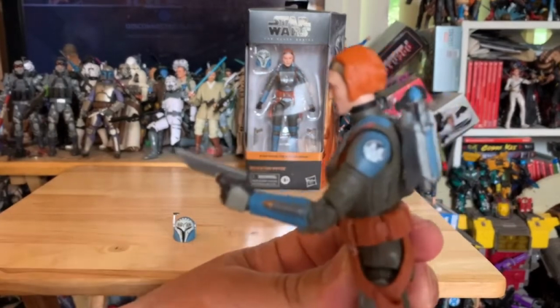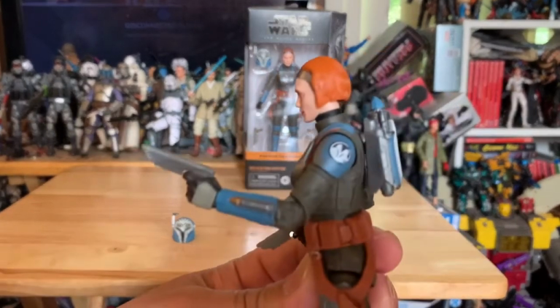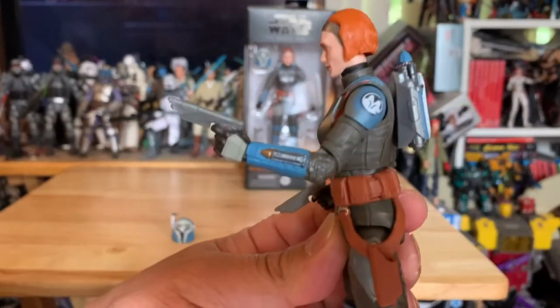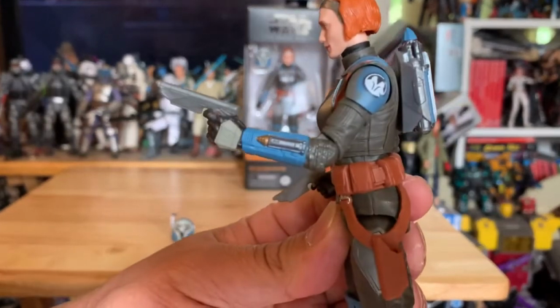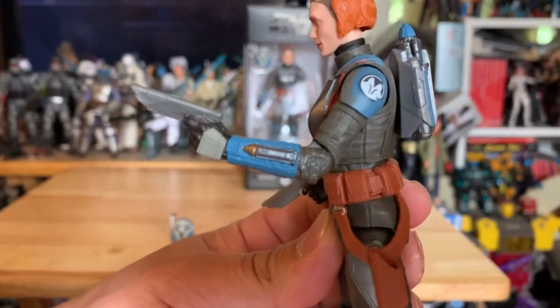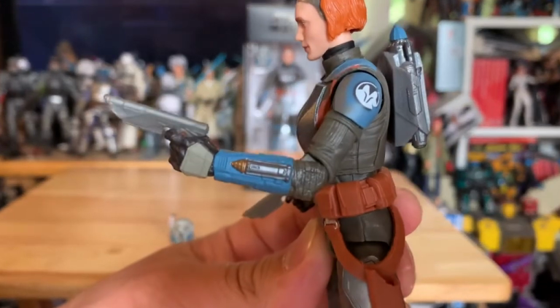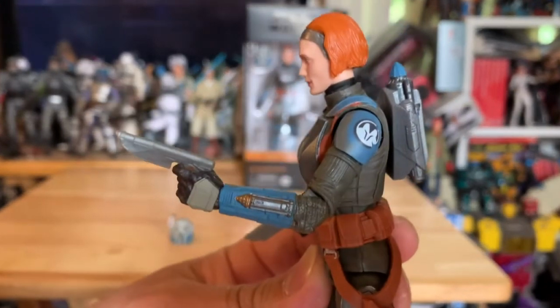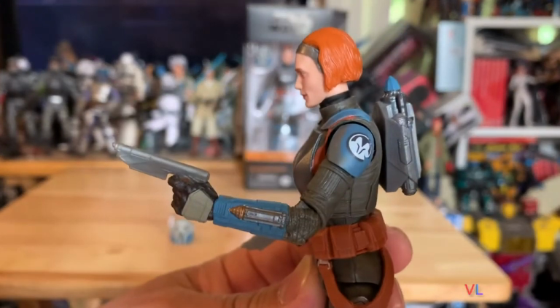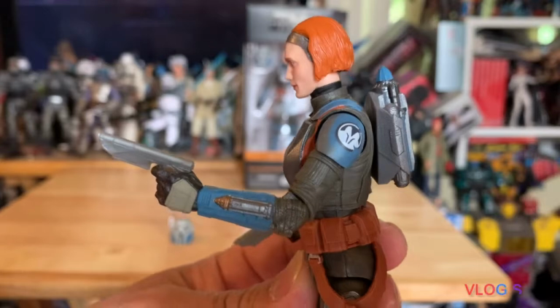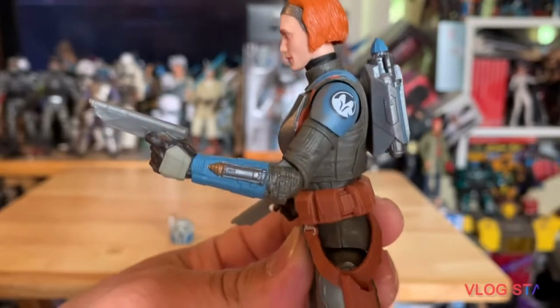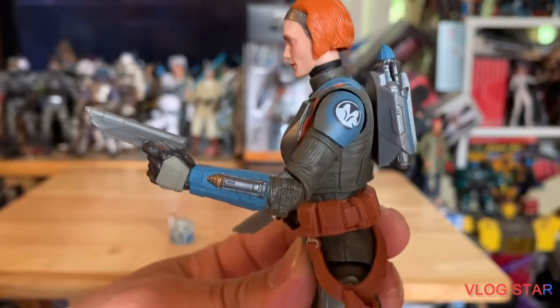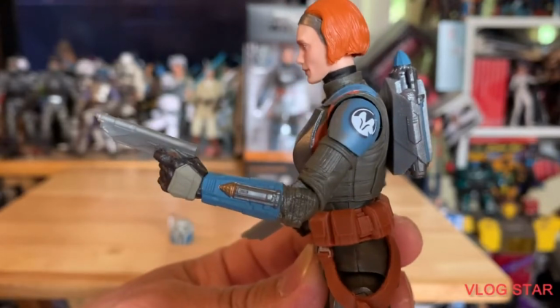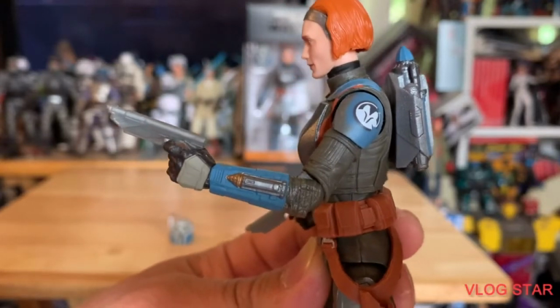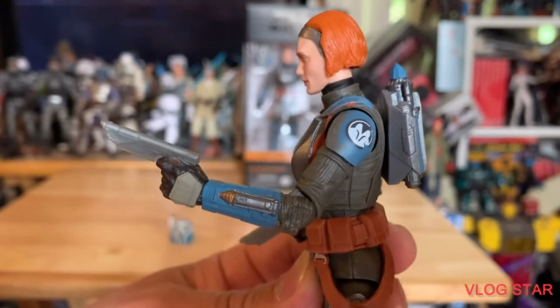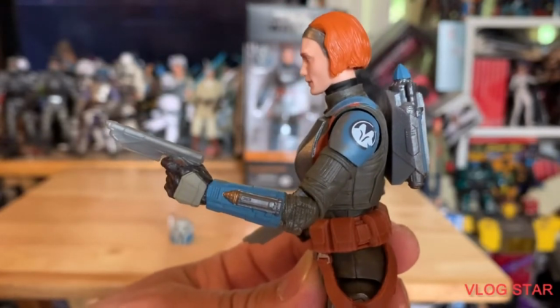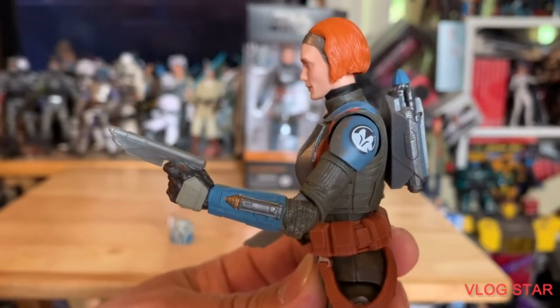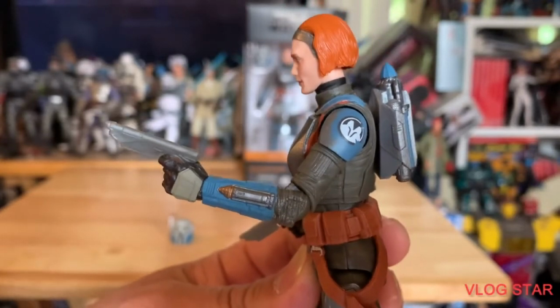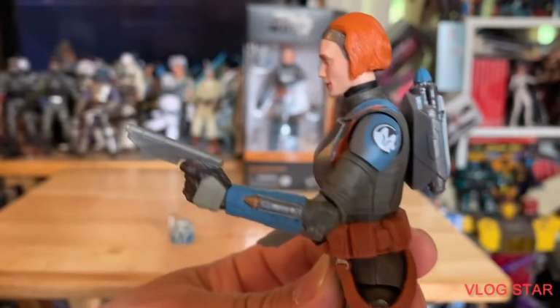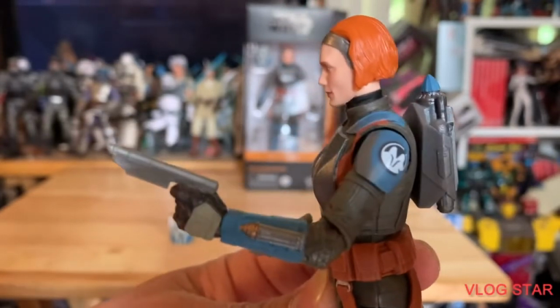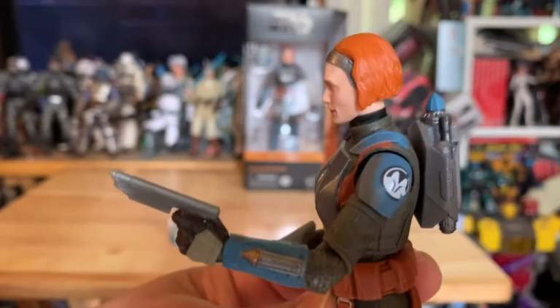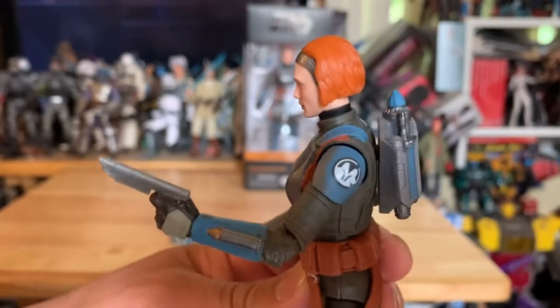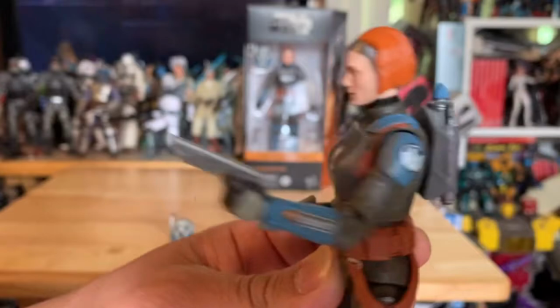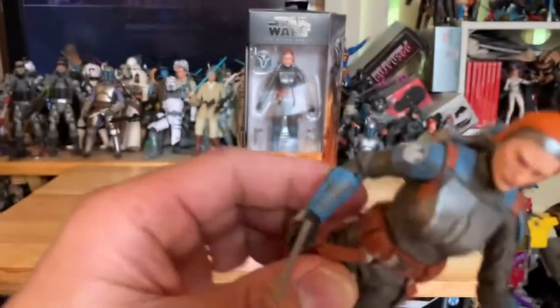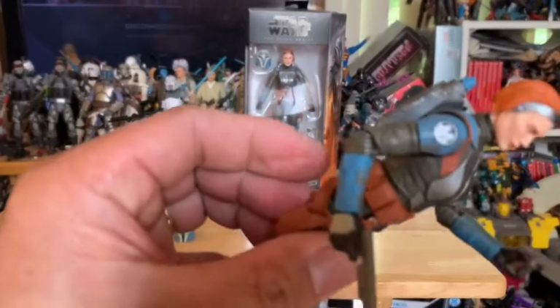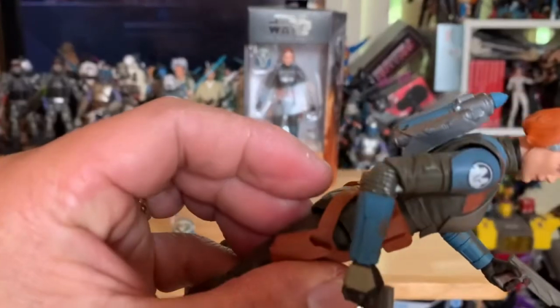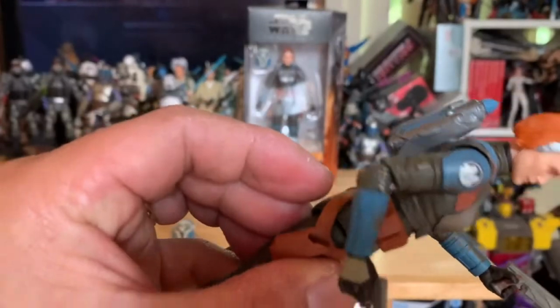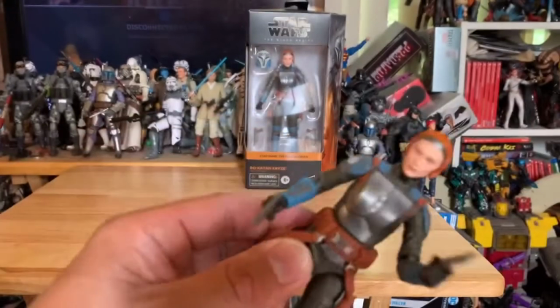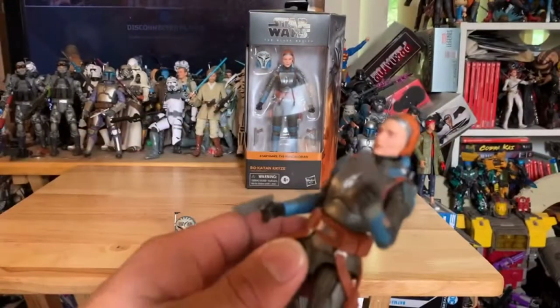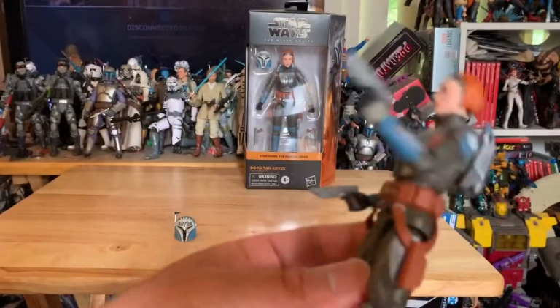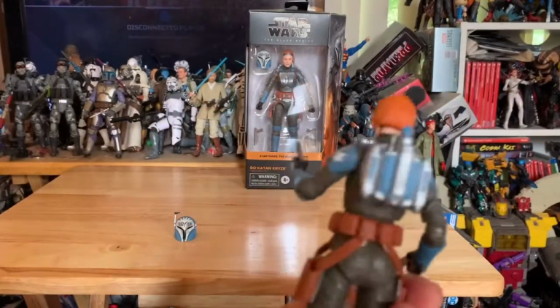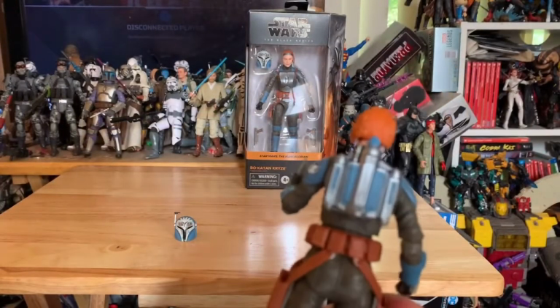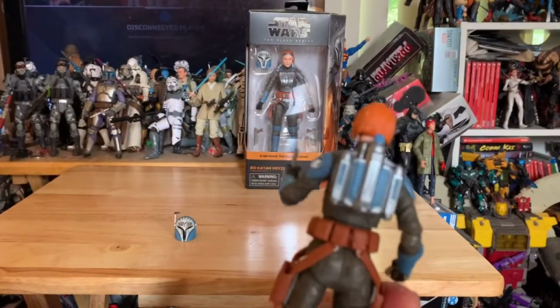Look at that gauntlet — it probably shoots that twine that captures criminals, just like Boba Fett's, because of course she's a Mandalorian.